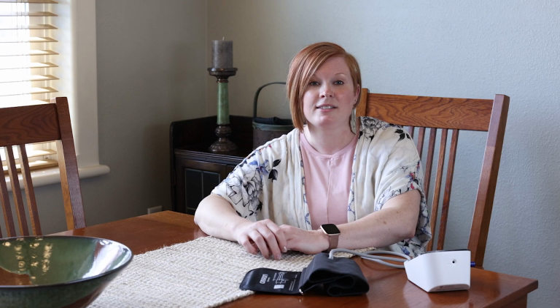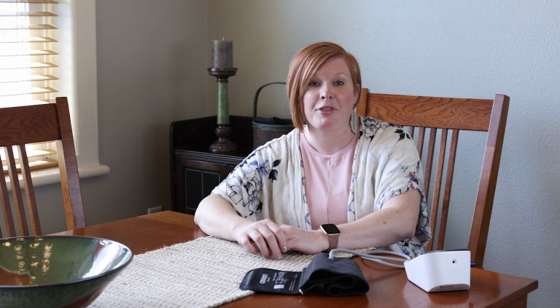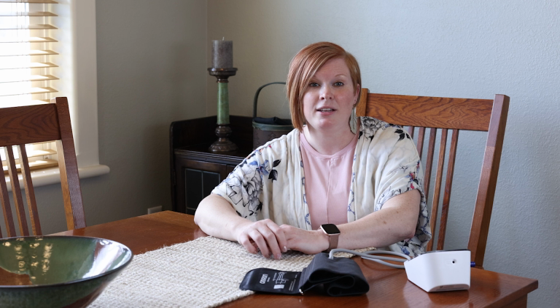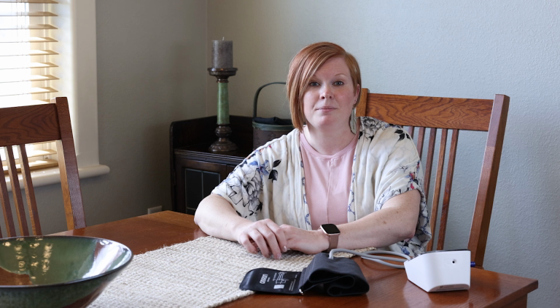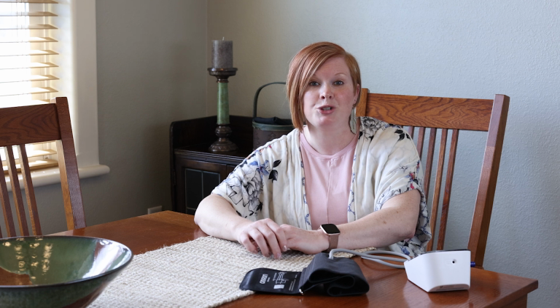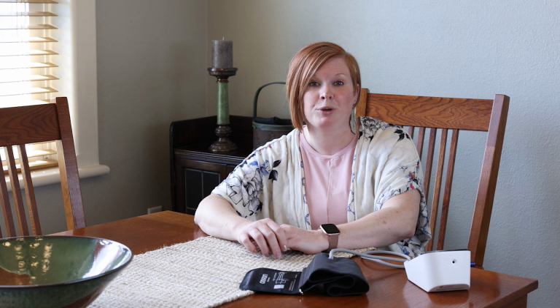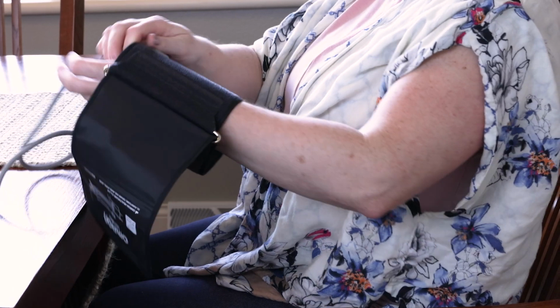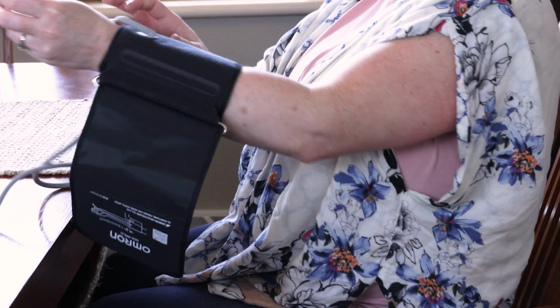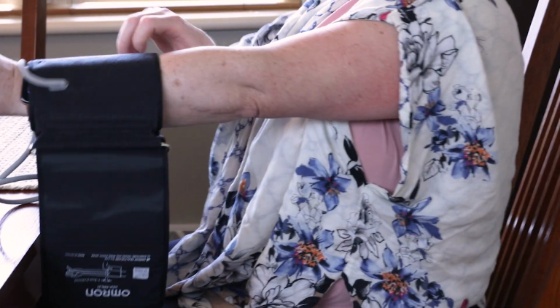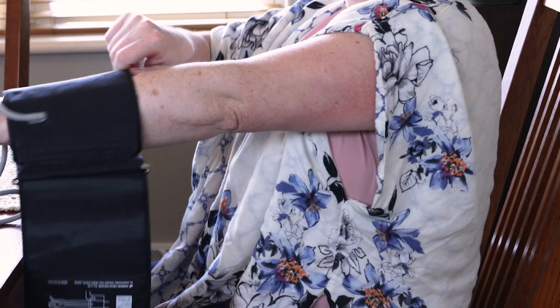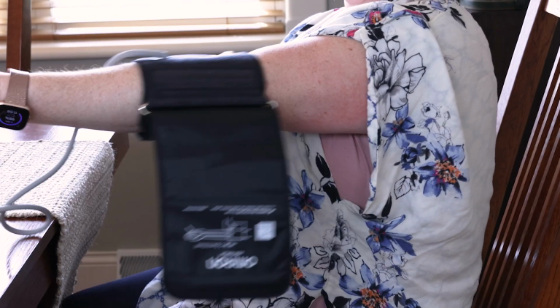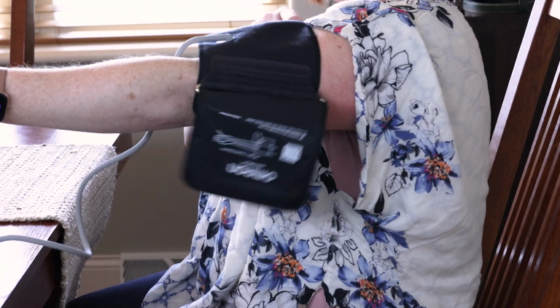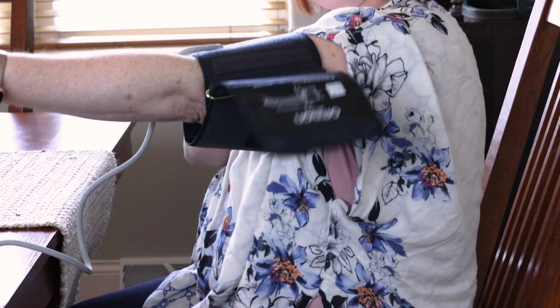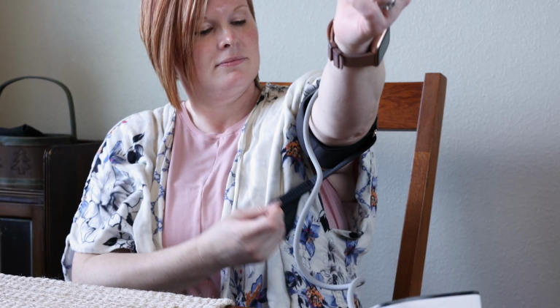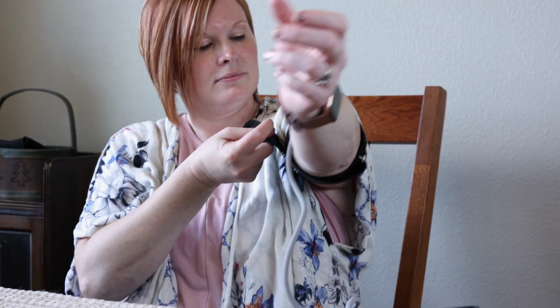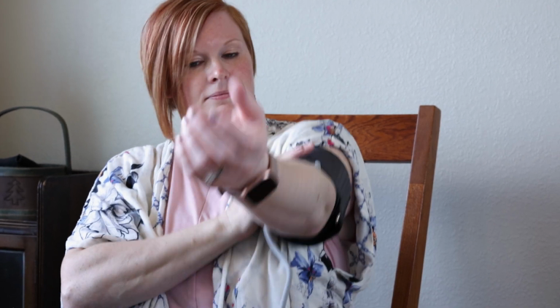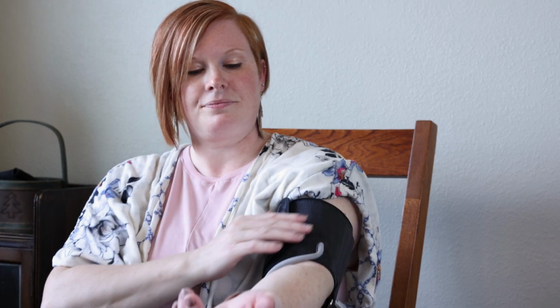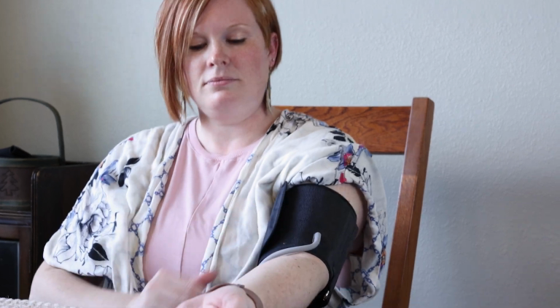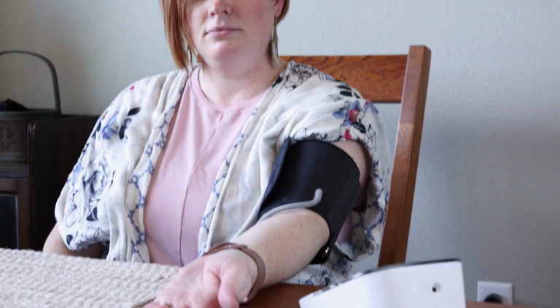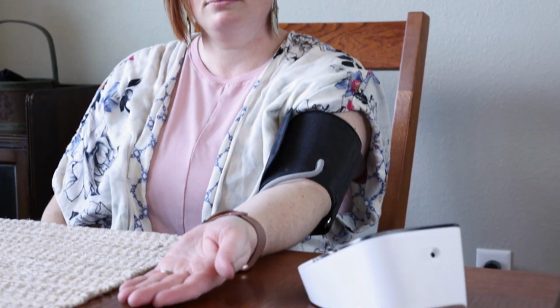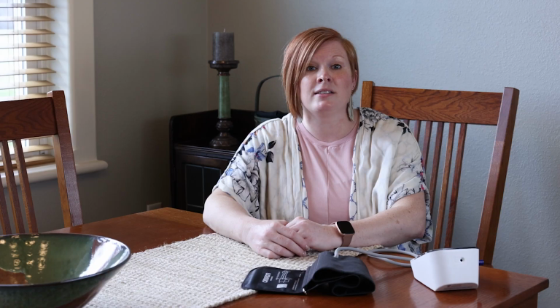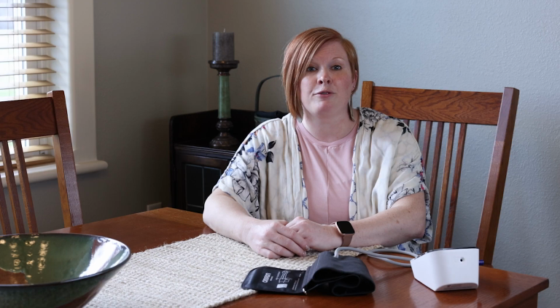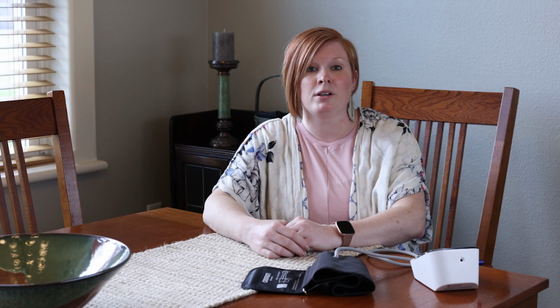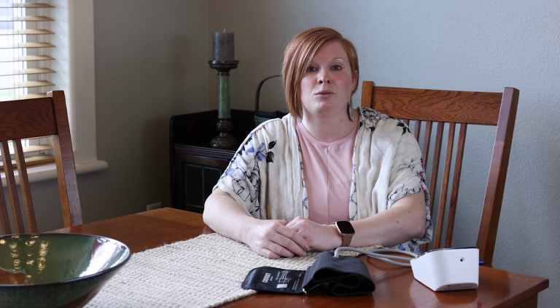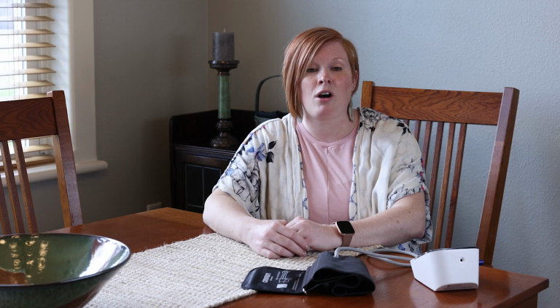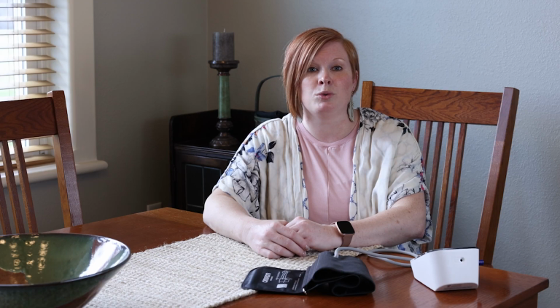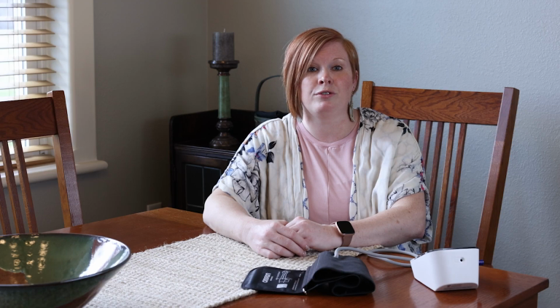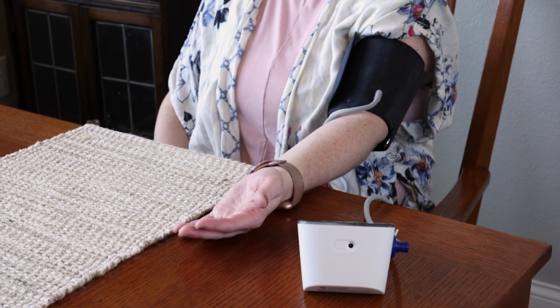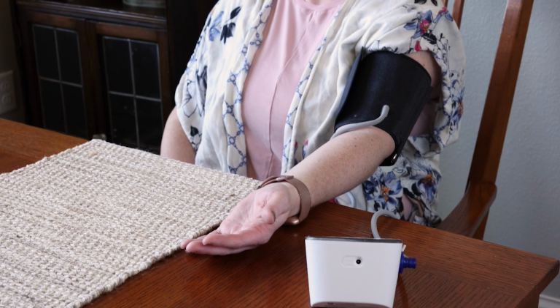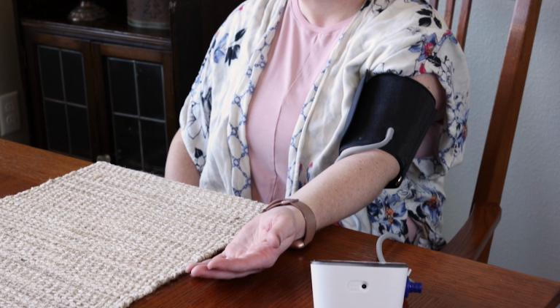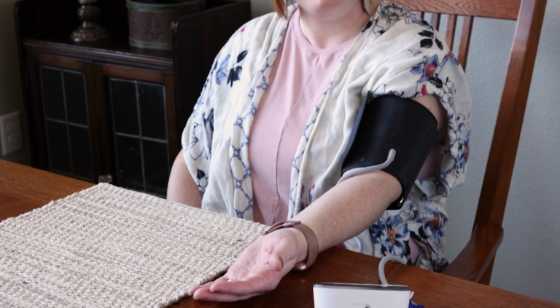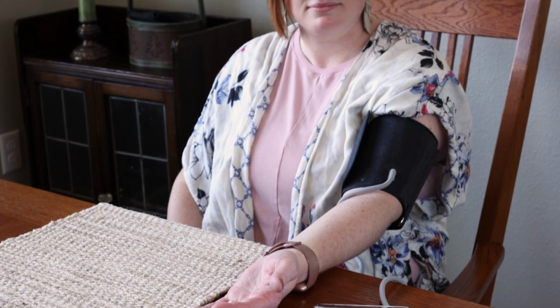Step 3, put your blood pressure cuff on your upper arm. And Step 4, do not talk or move while blood pressure measurement is in progress.